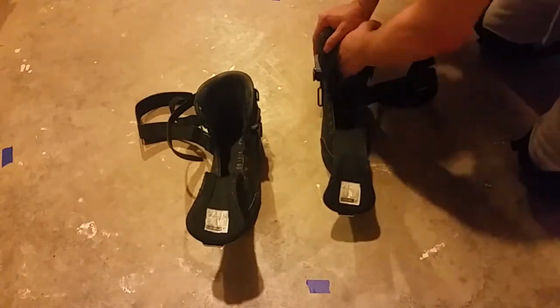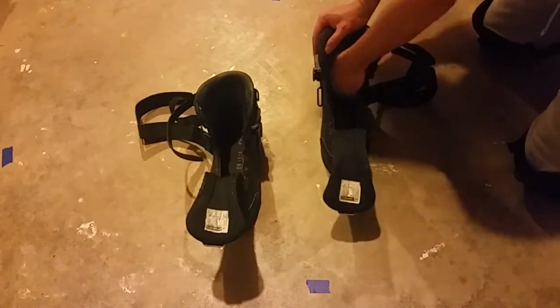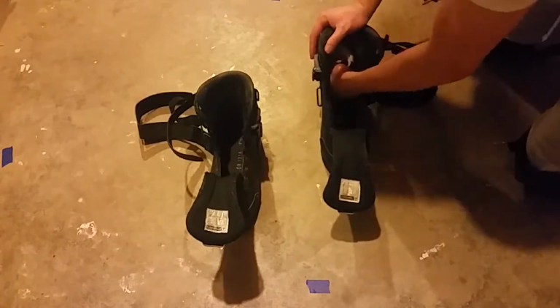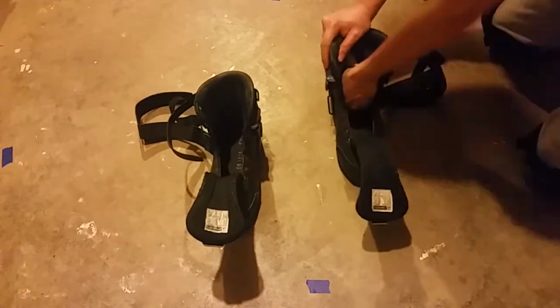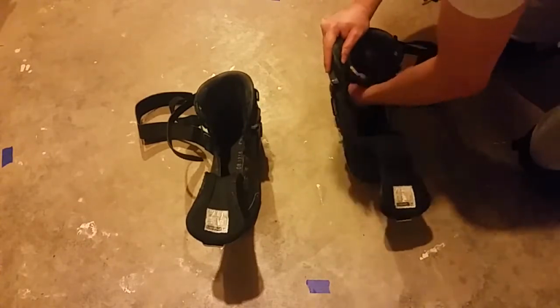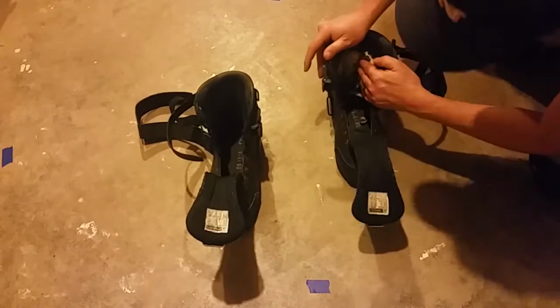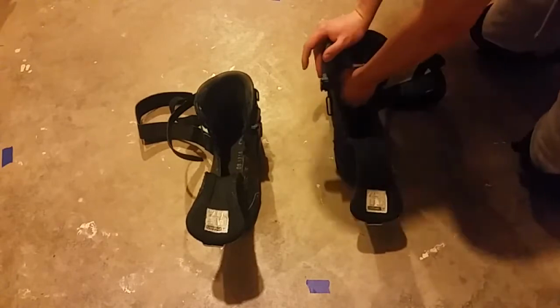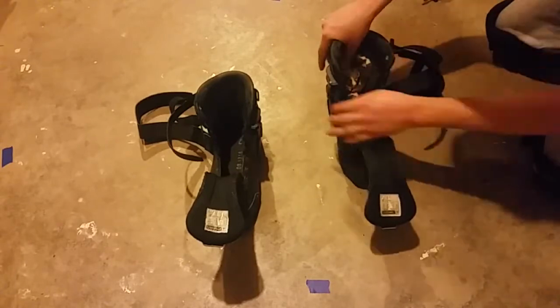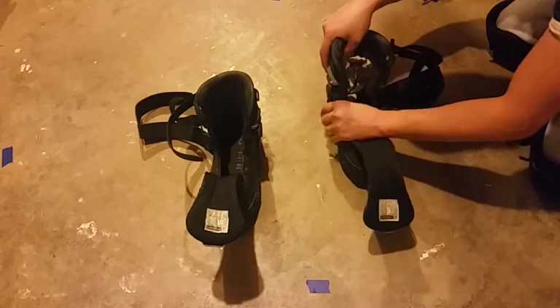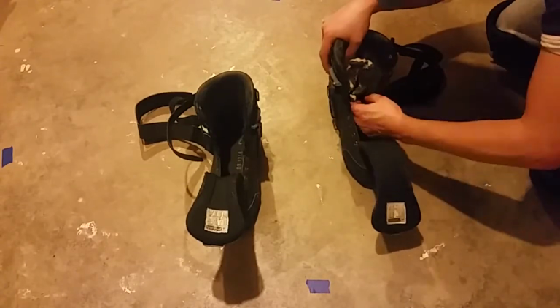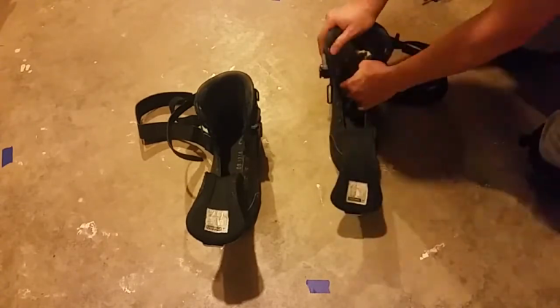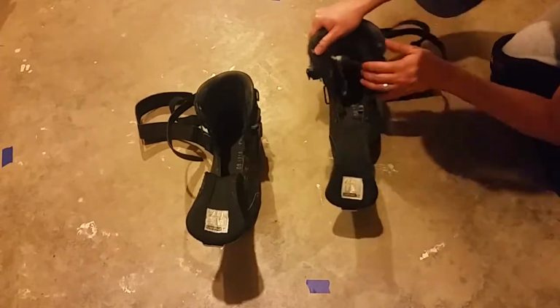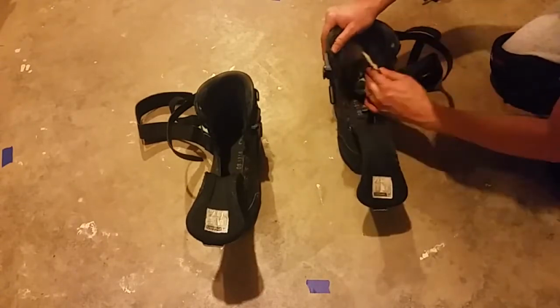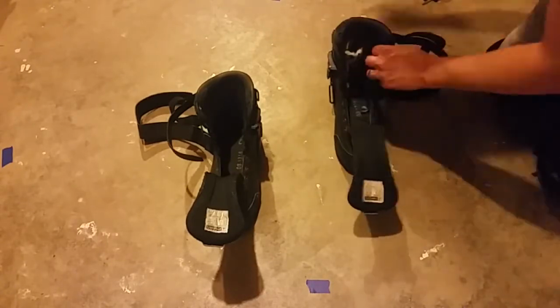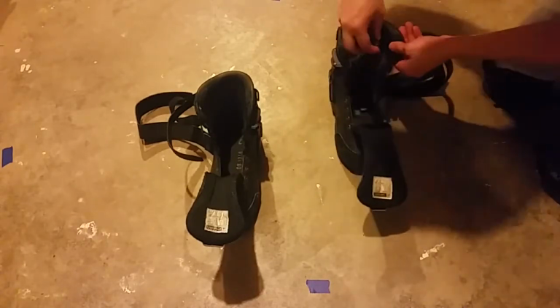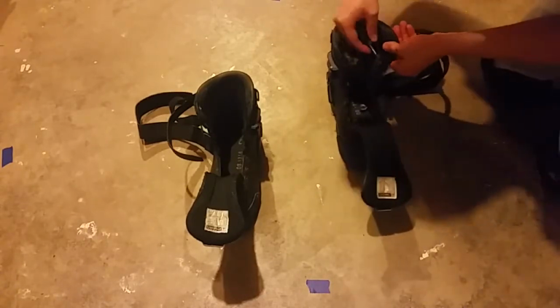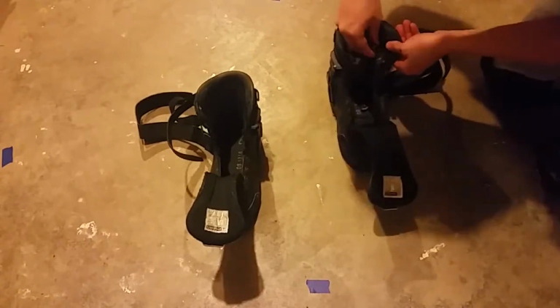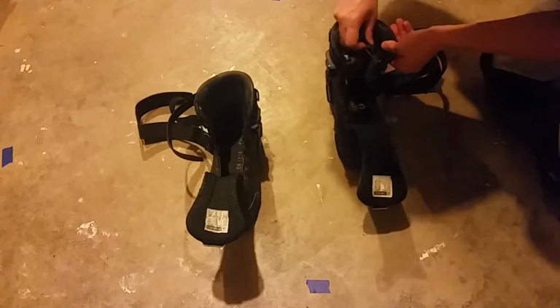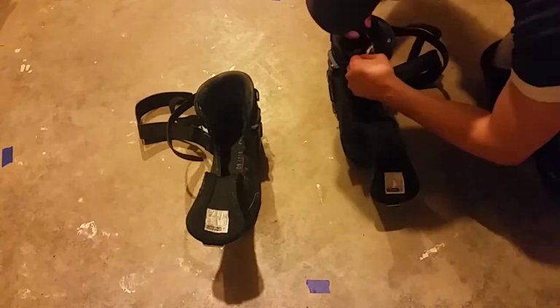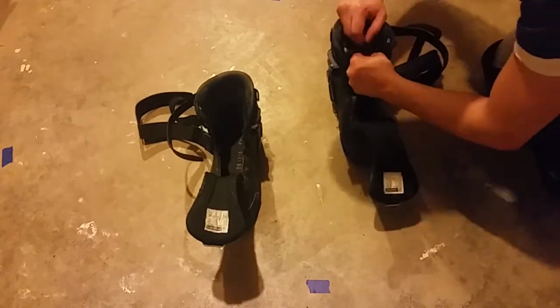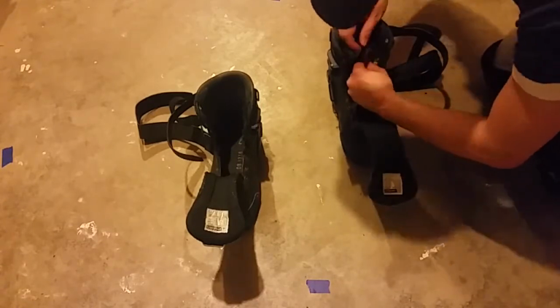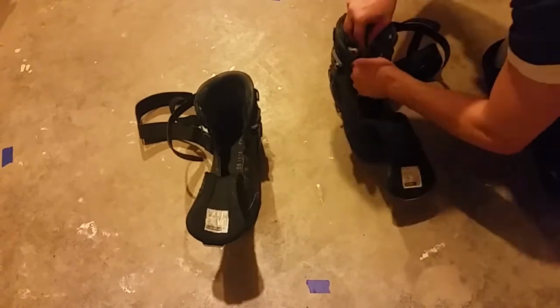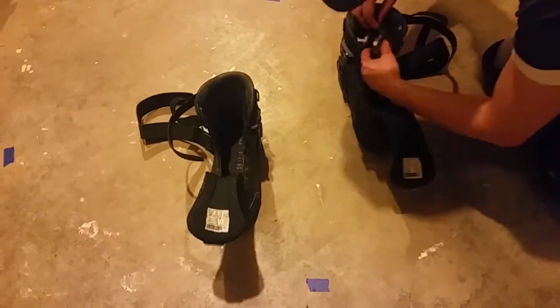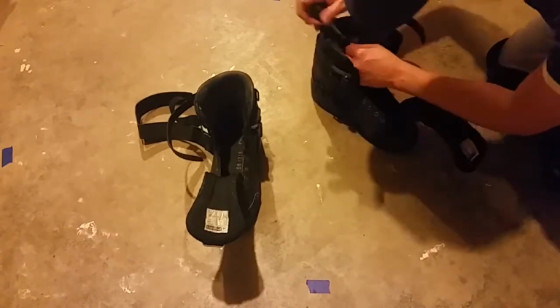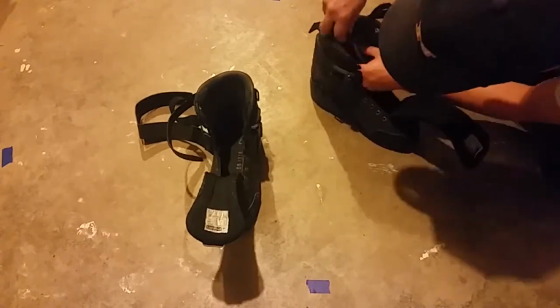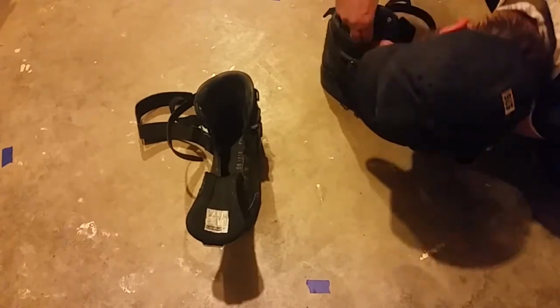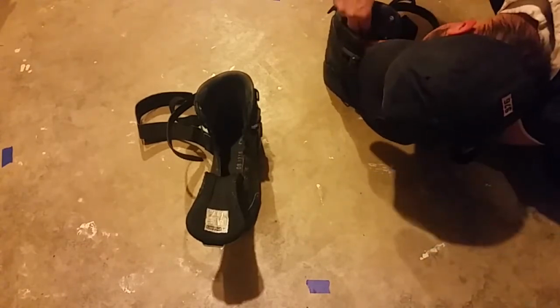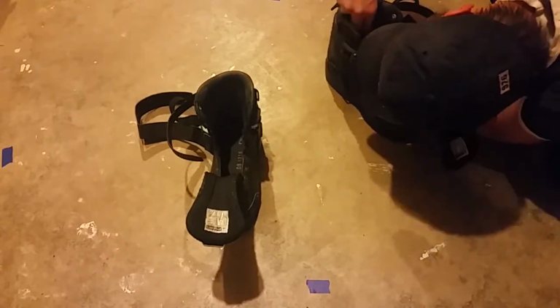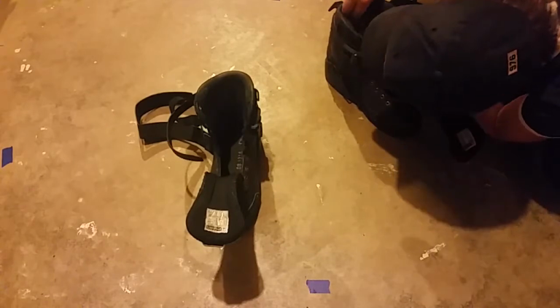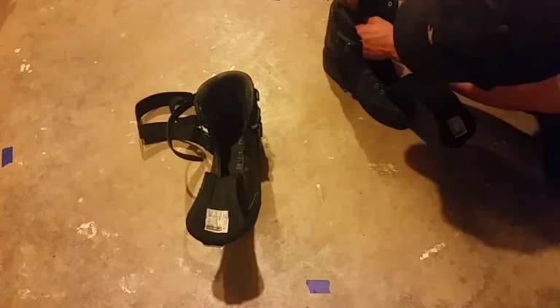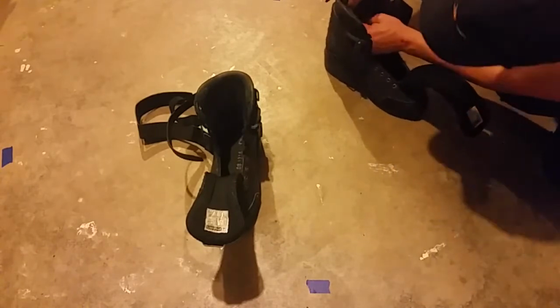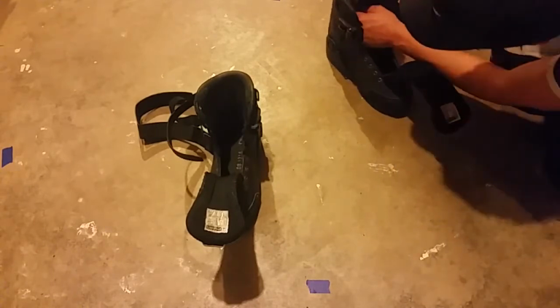I'm working in this area because that's where it was hurting, and I was expecting something structural there. I'm just gonna try to take this whole thing out, going around the sides.